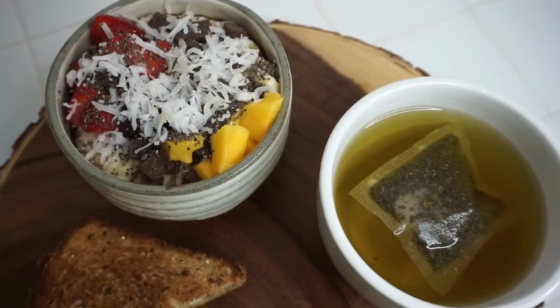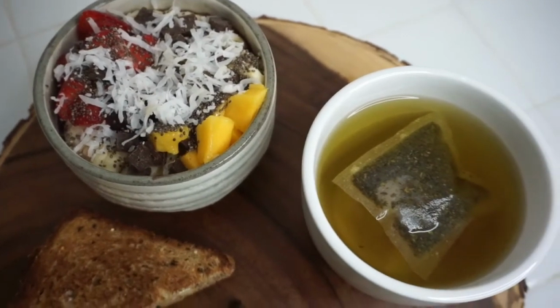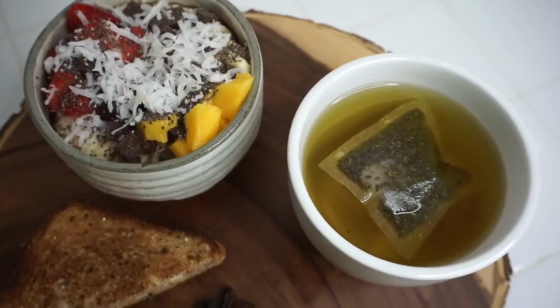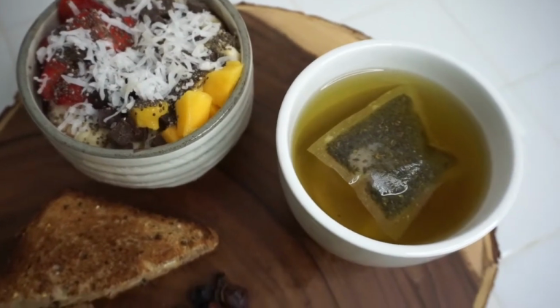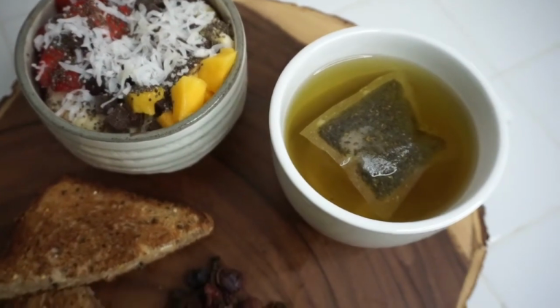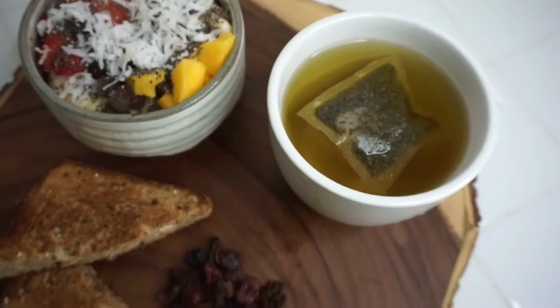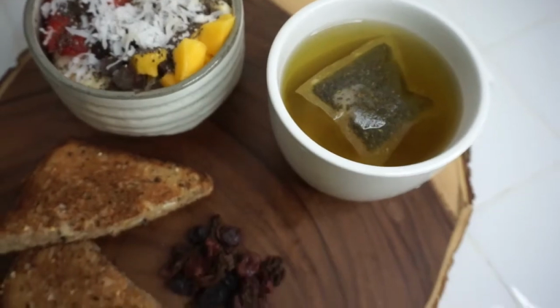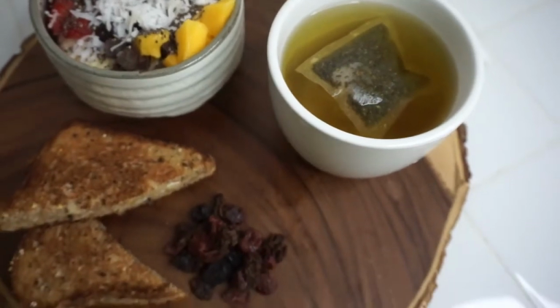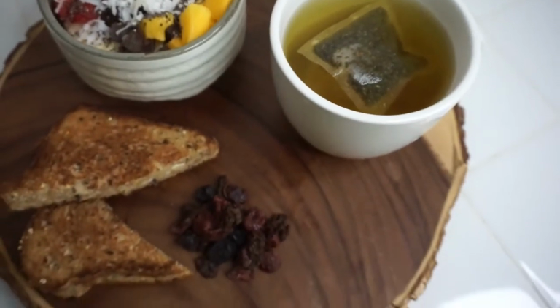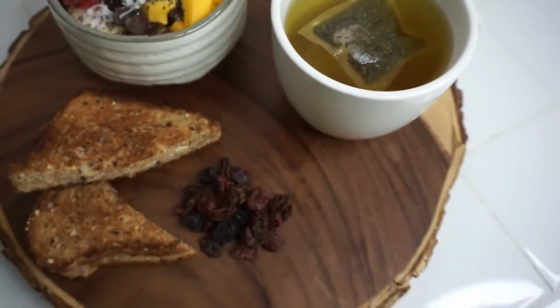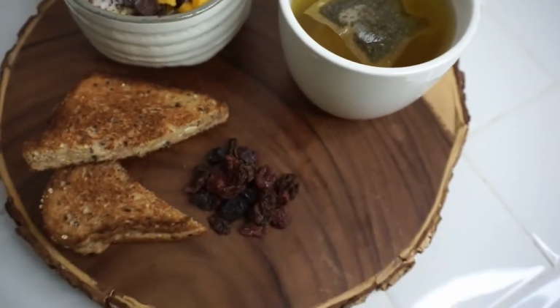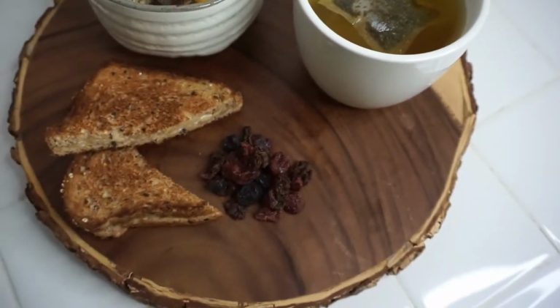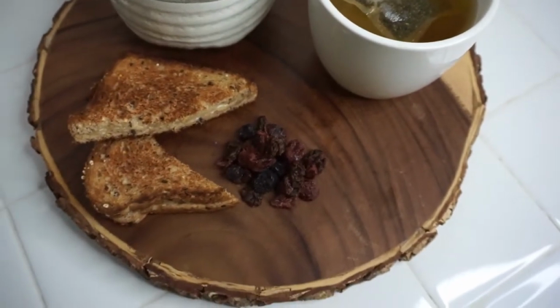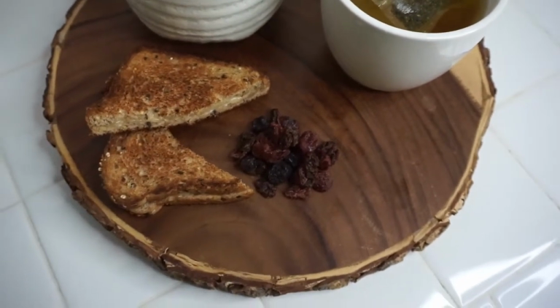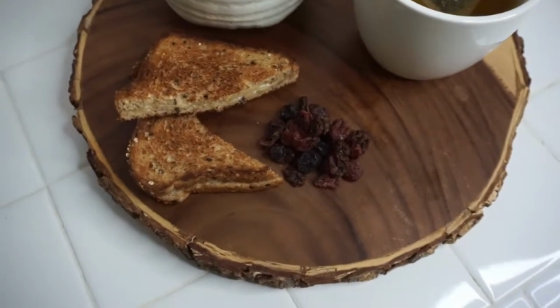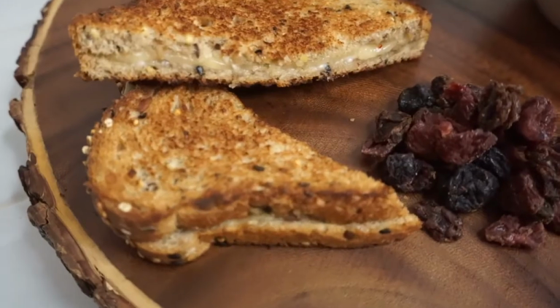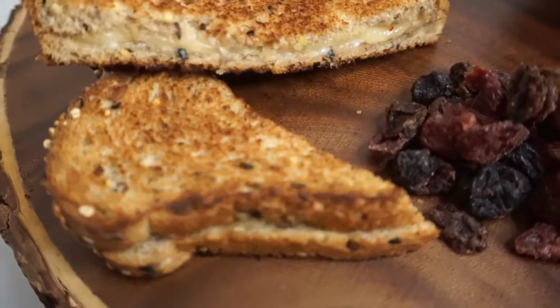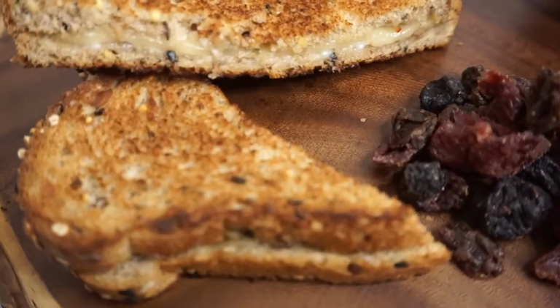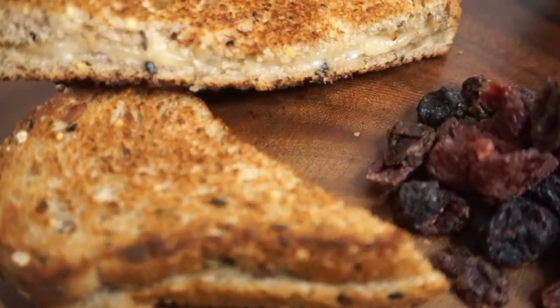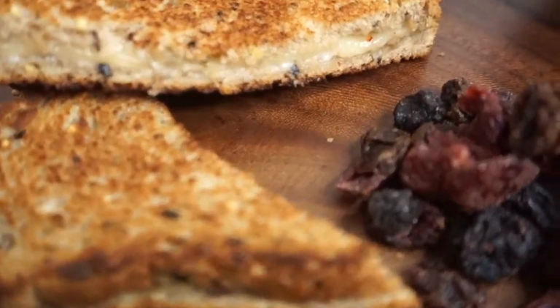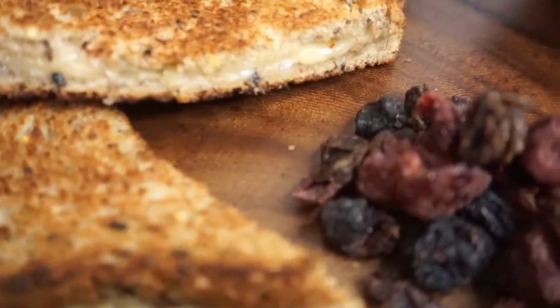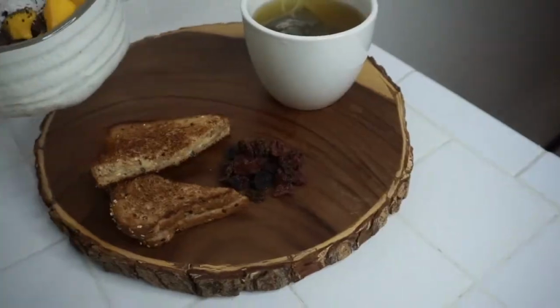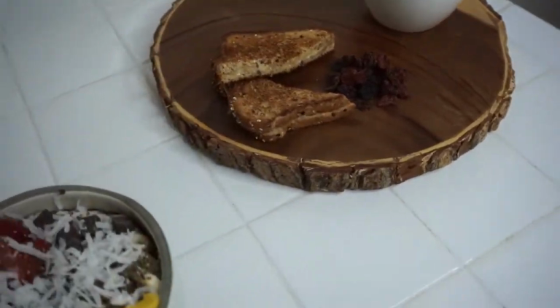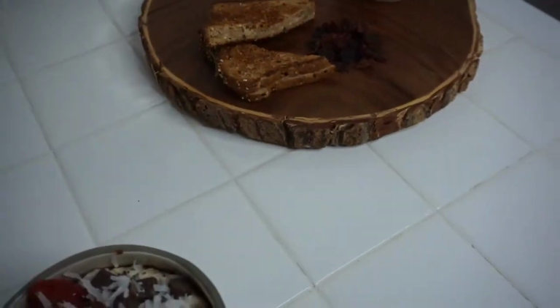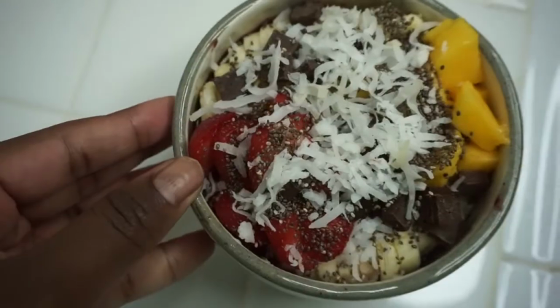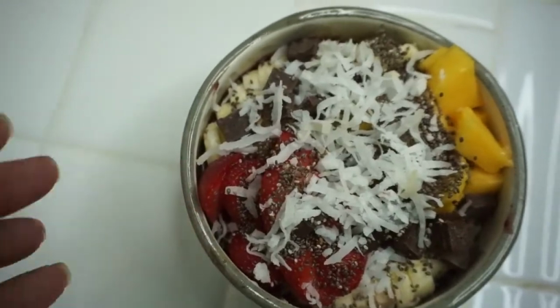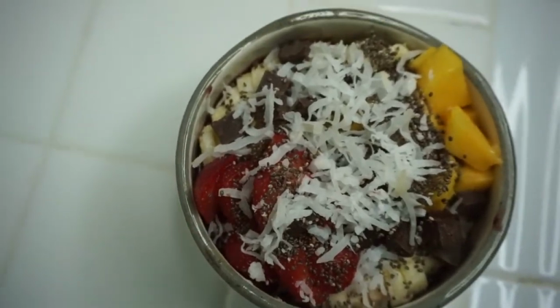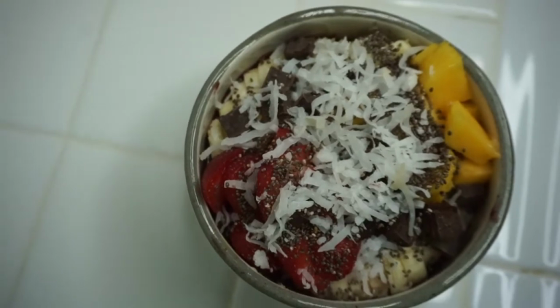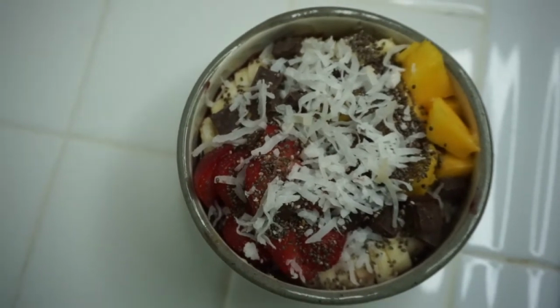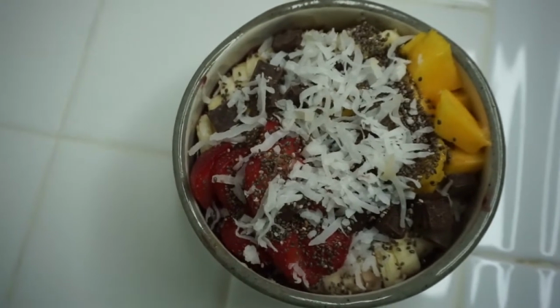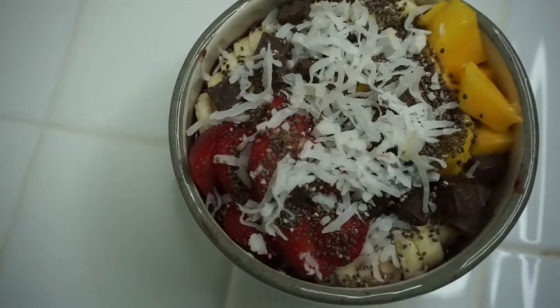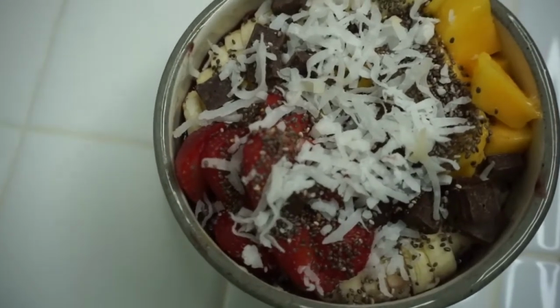This grilled cheese — if you haven't seen how I make grilled cheese, check out my other what I eat in a day video. This was the start of the breakfast show and oh my gosh, I was happily surprised.